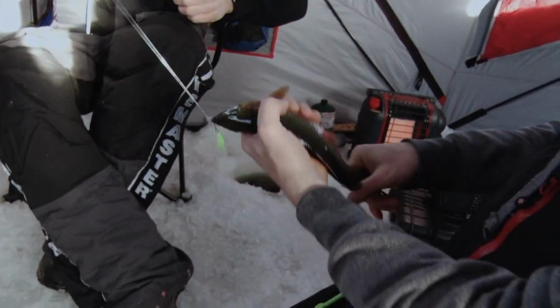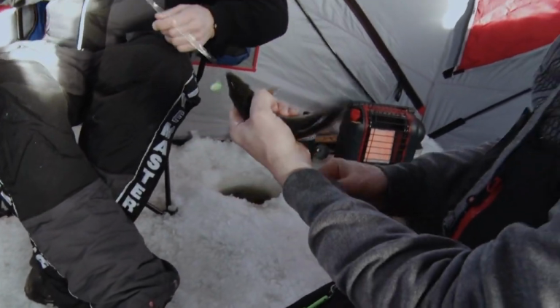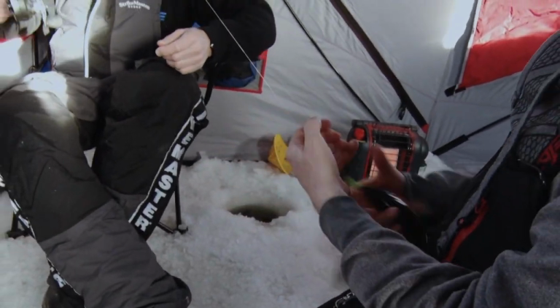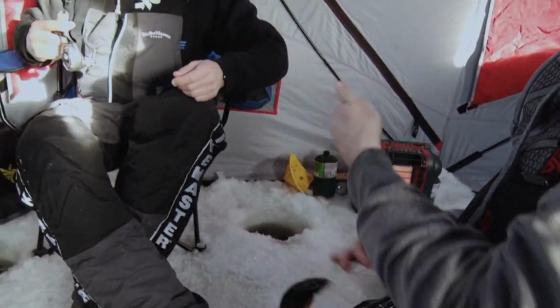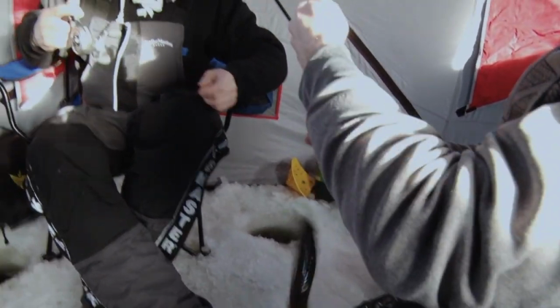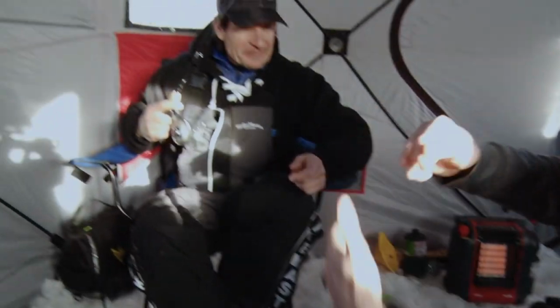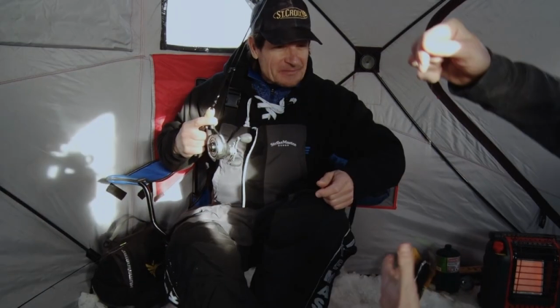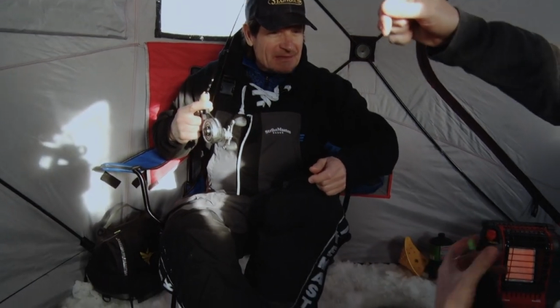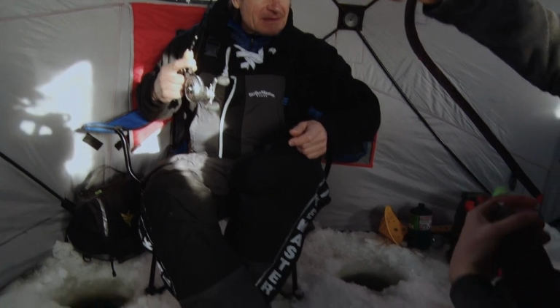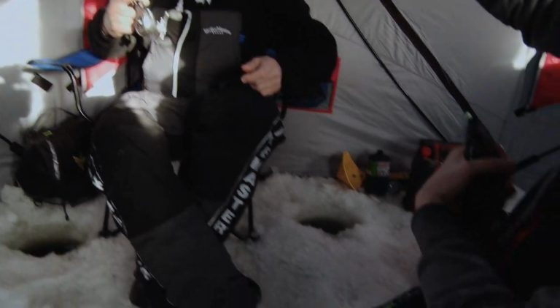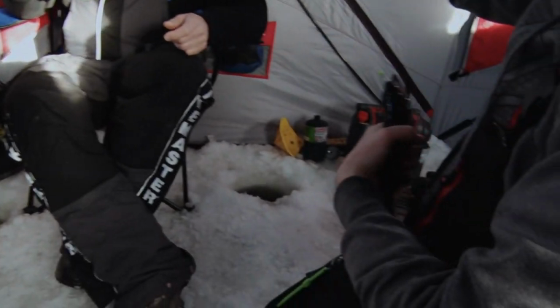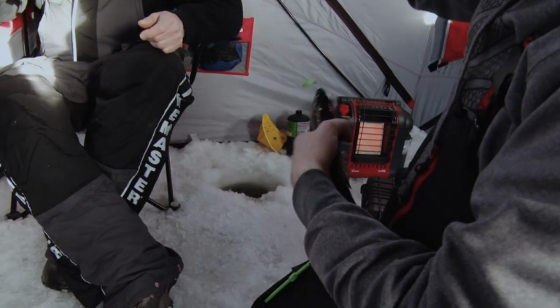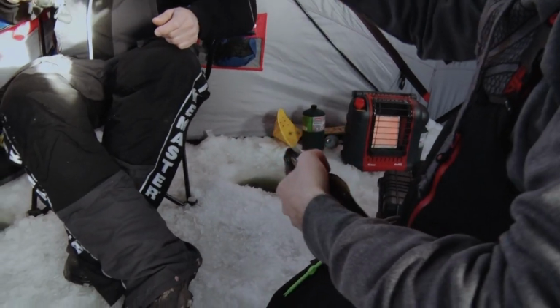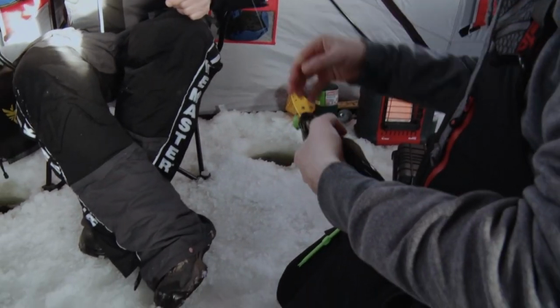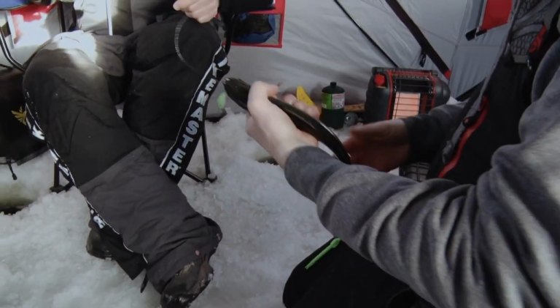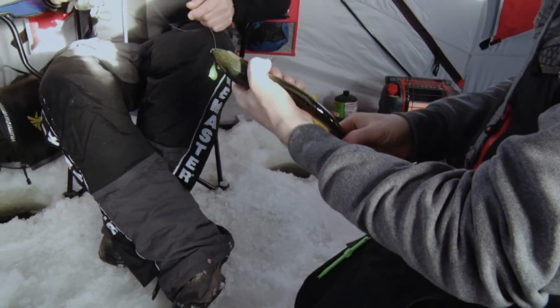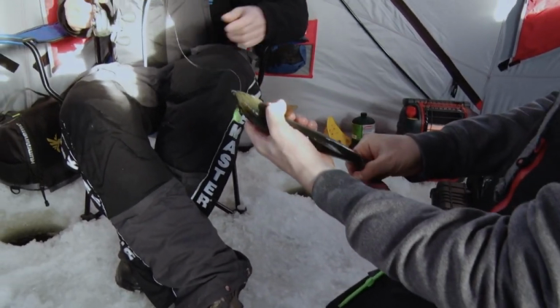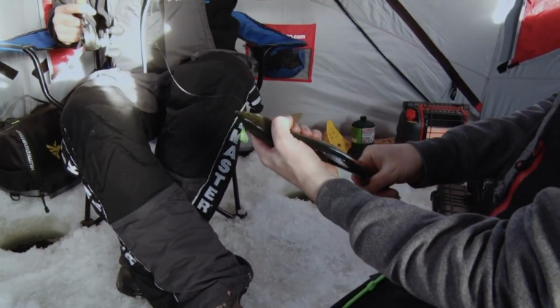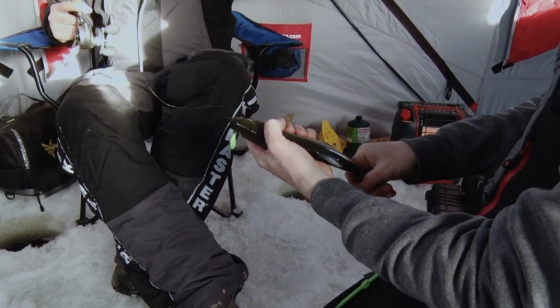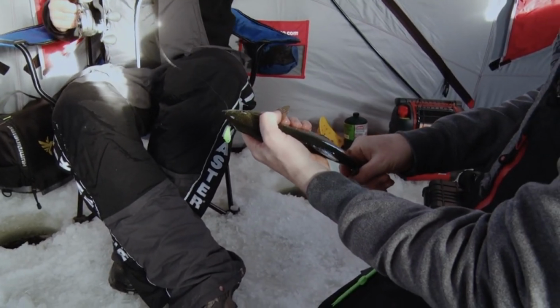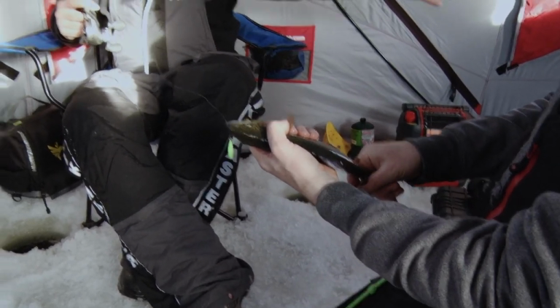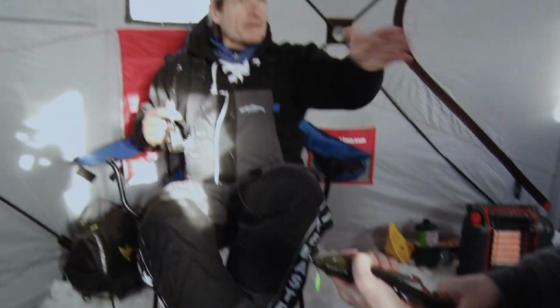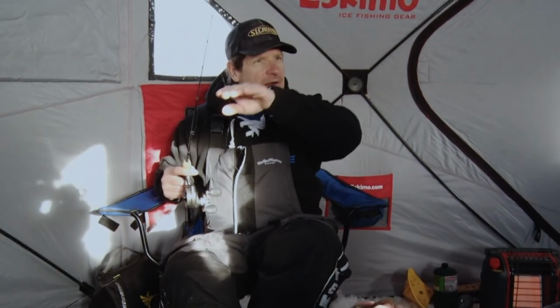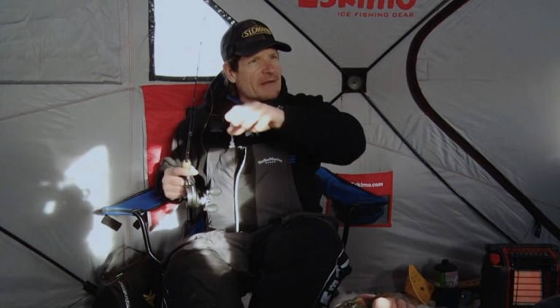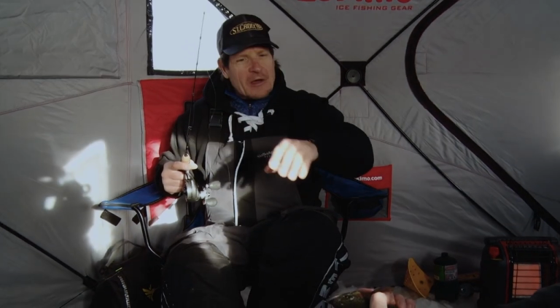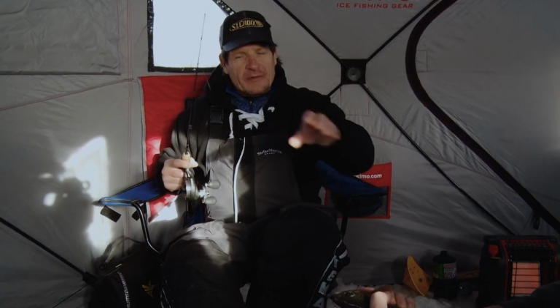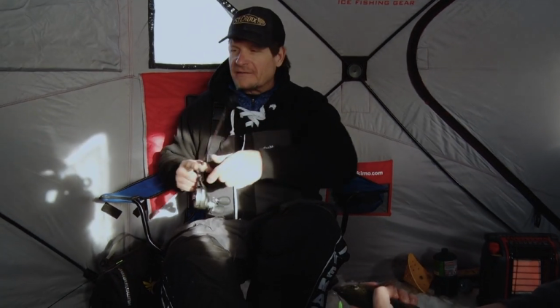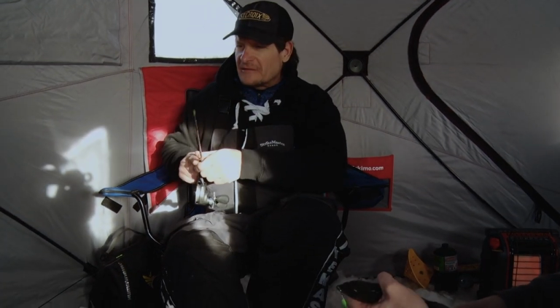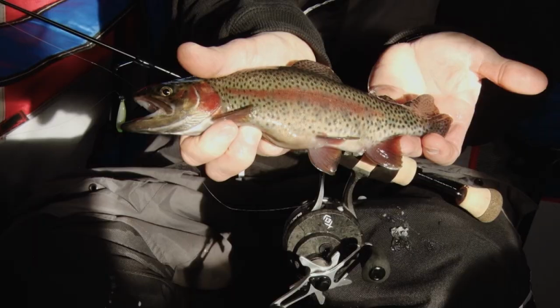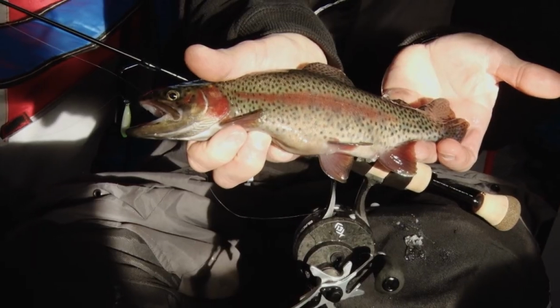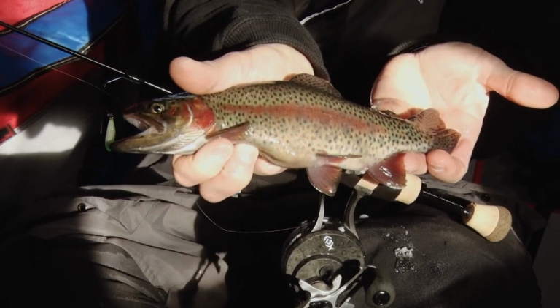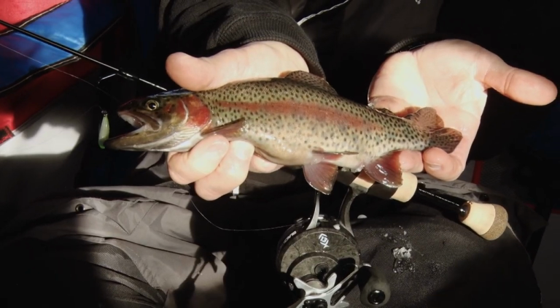Just a little guy, but still they're fun when they're that size when we're fishing them on light gear. They're coming in out of that deep hole and running up on this hump, checking for food. Pretty cool deal.